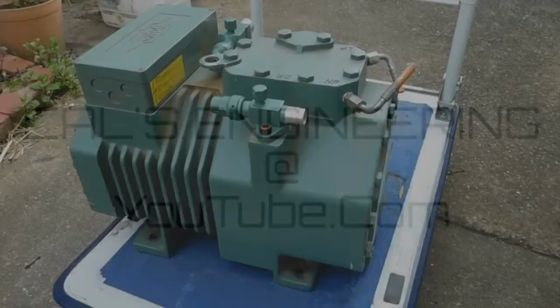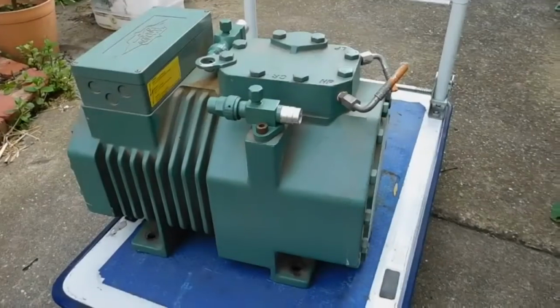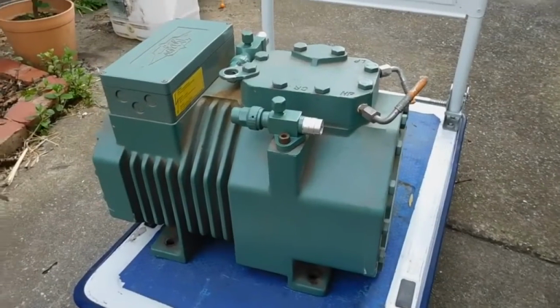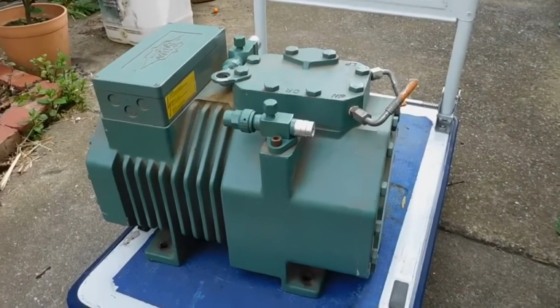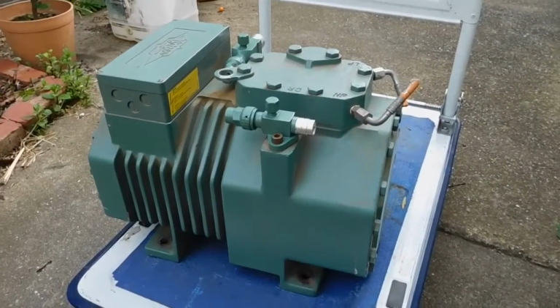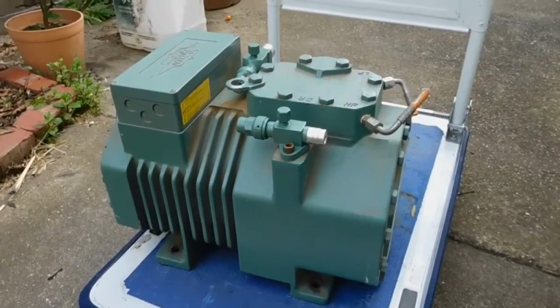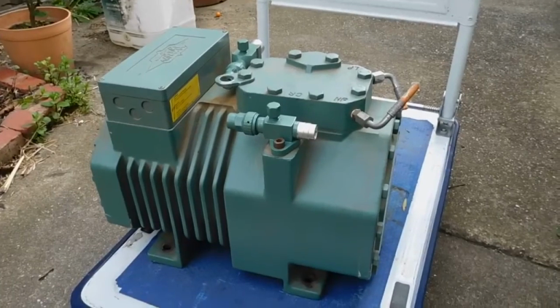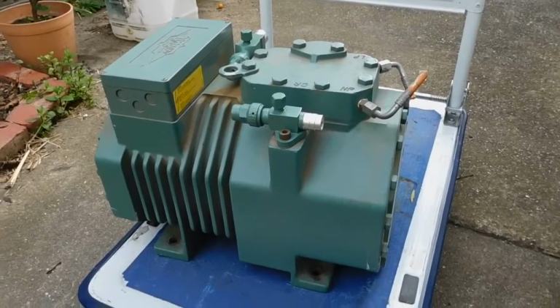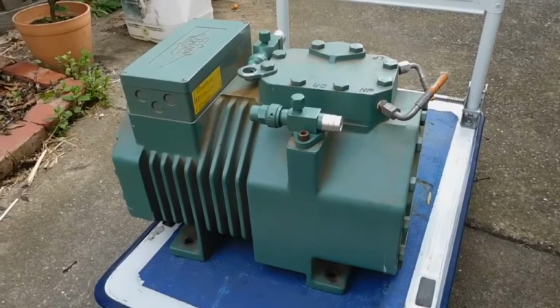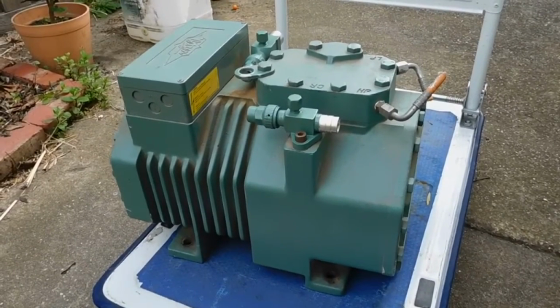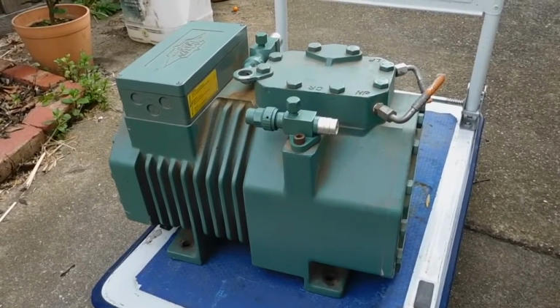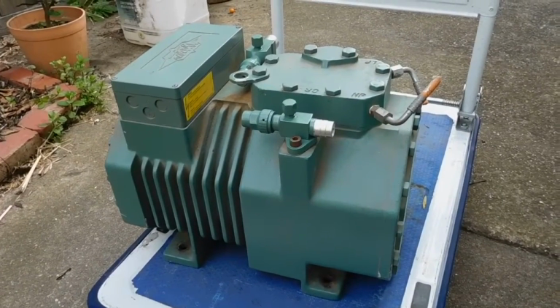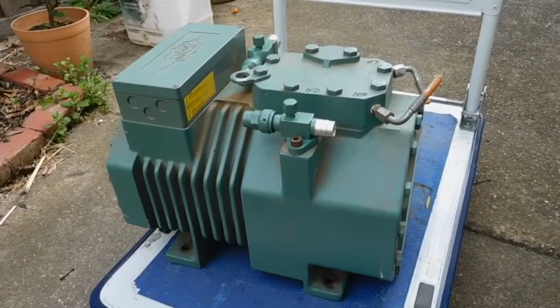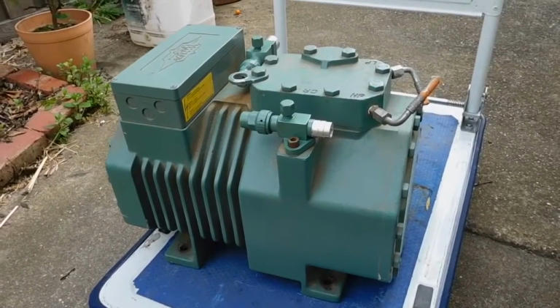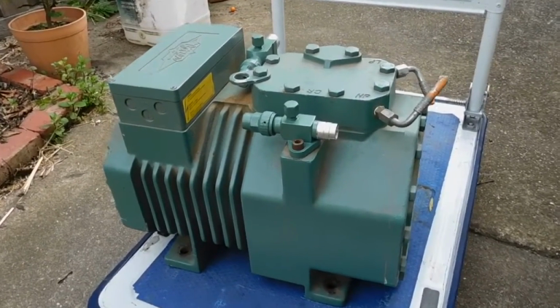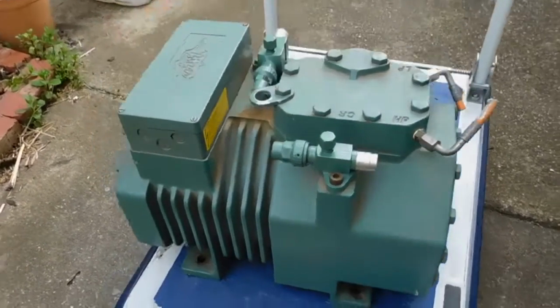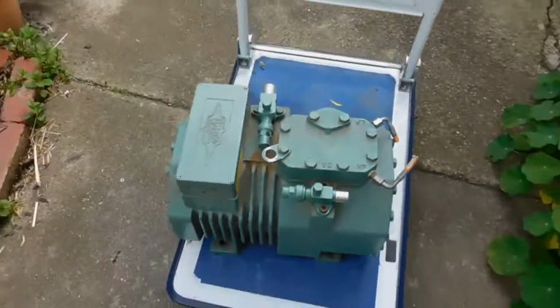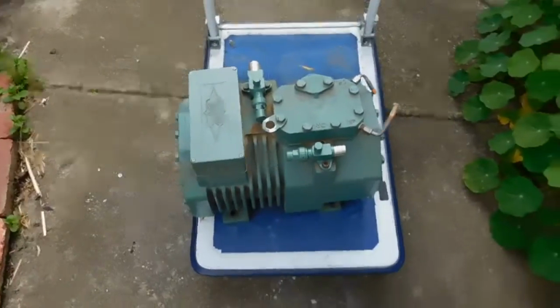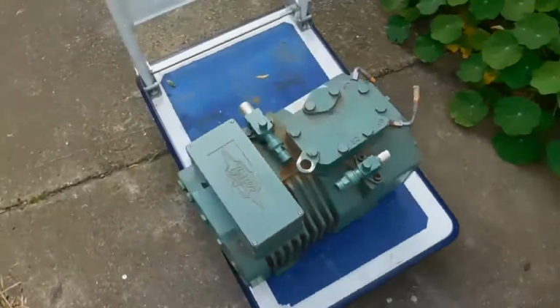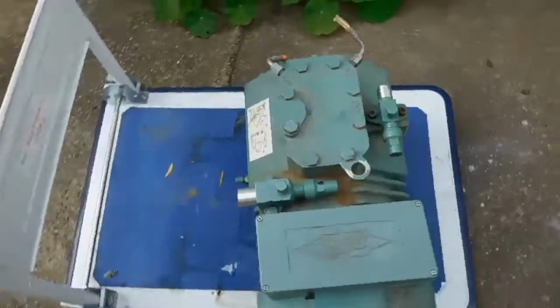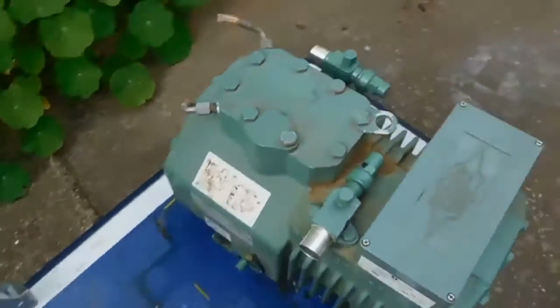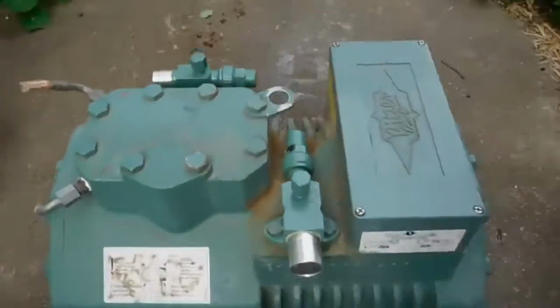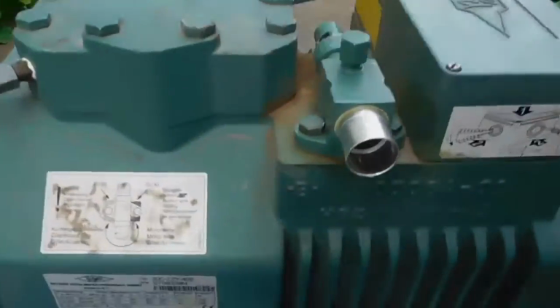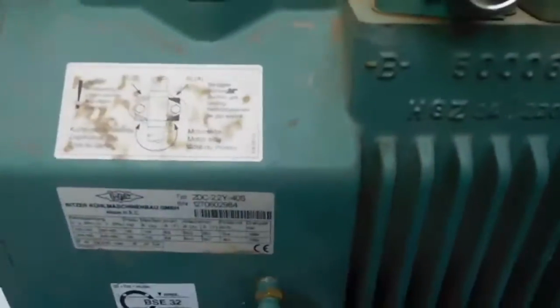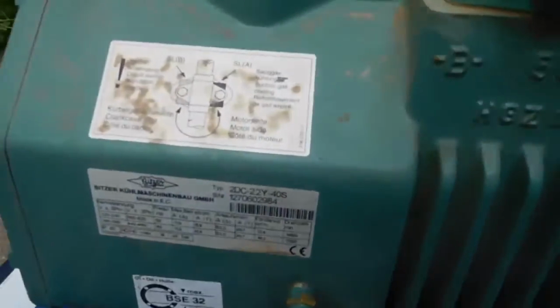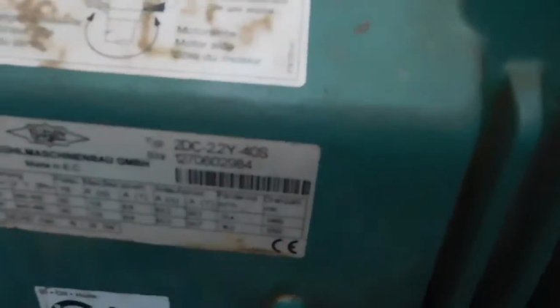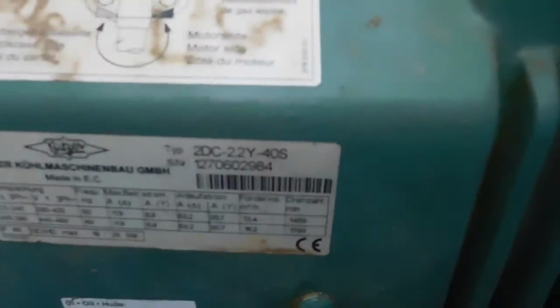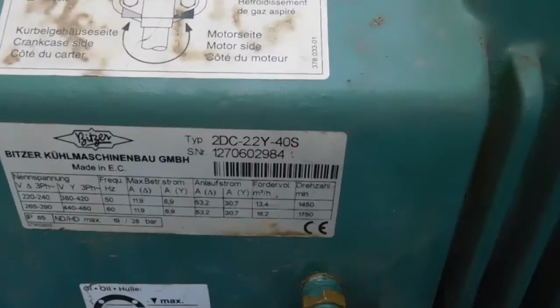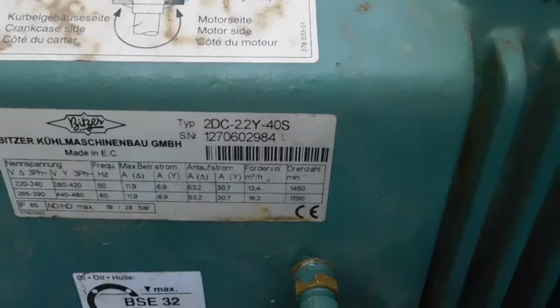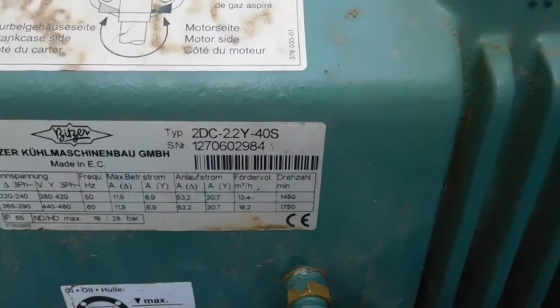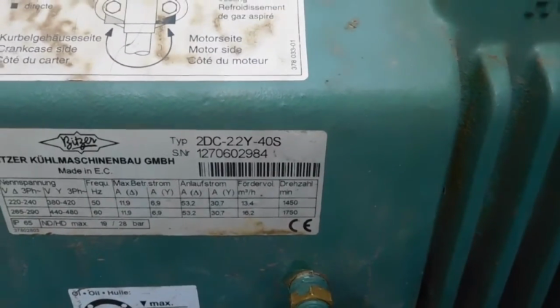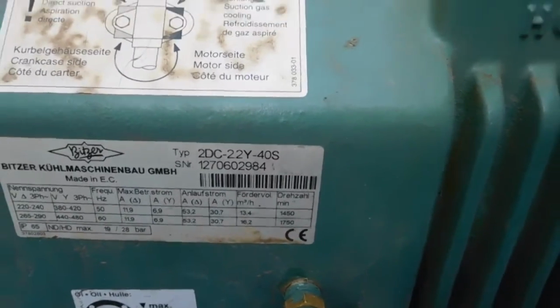G'day everybody. It's about time for an autopsy, and today we've got this Bitsa two-cylinder reciprocating refrigeration compressor, model number 2DC22Y-40S.